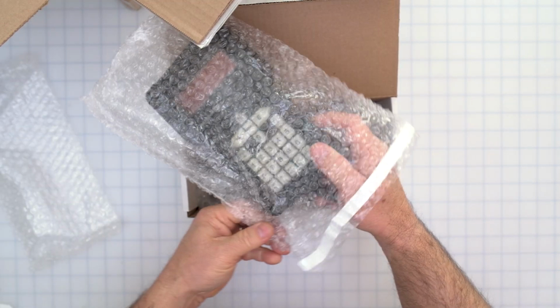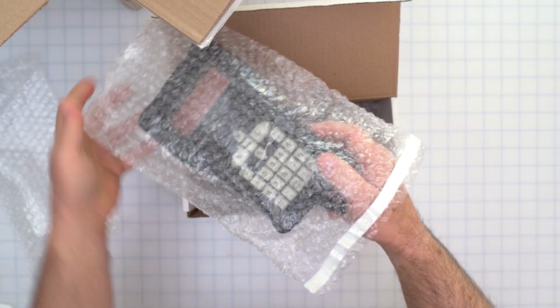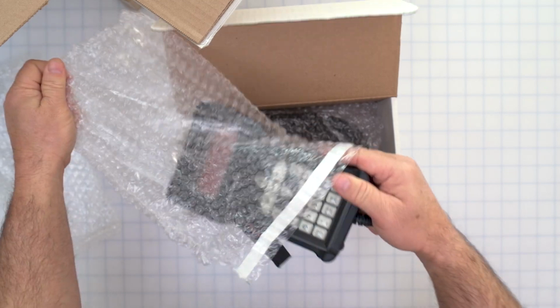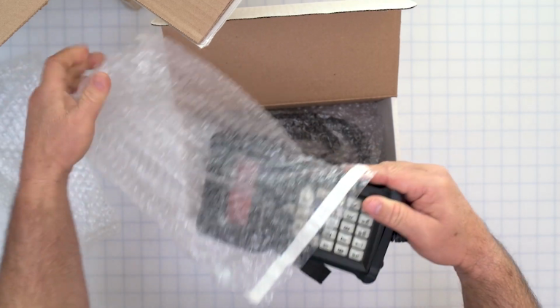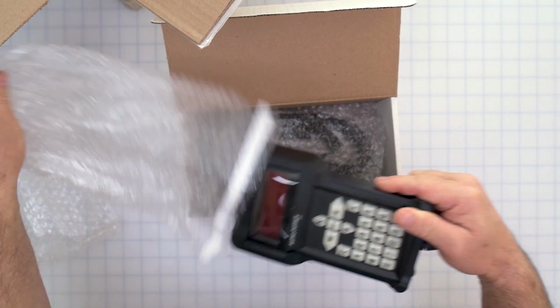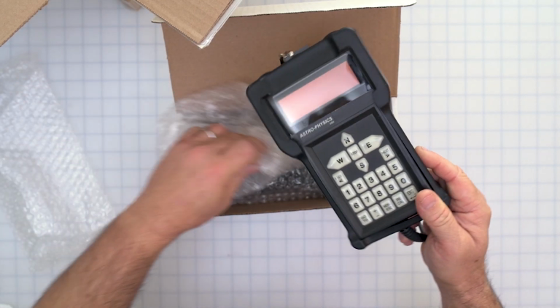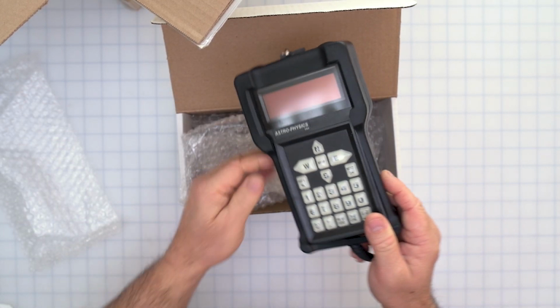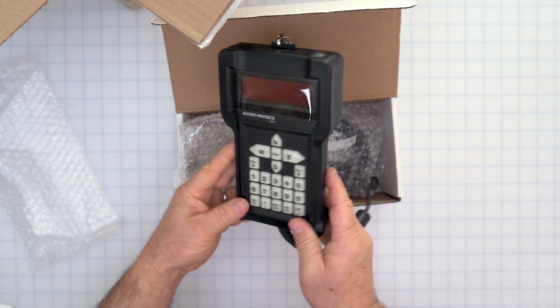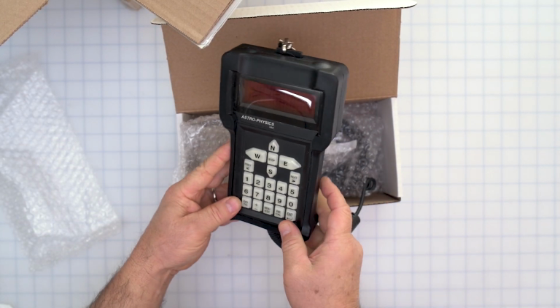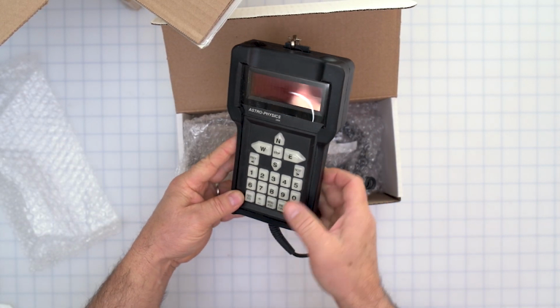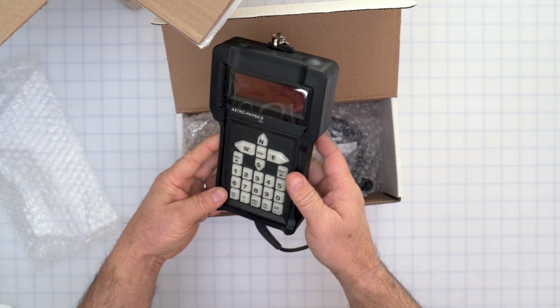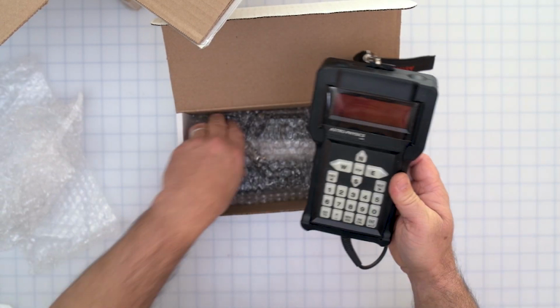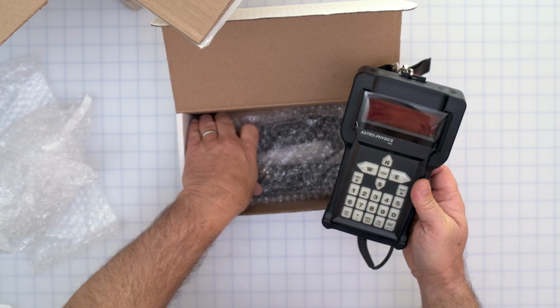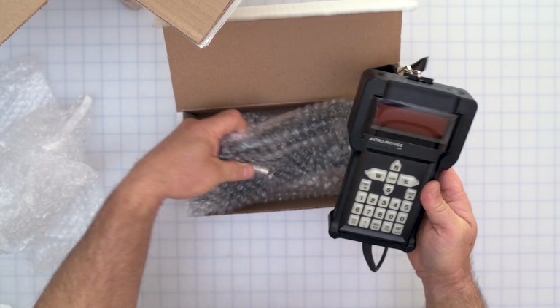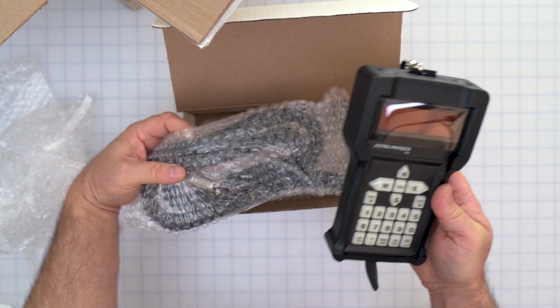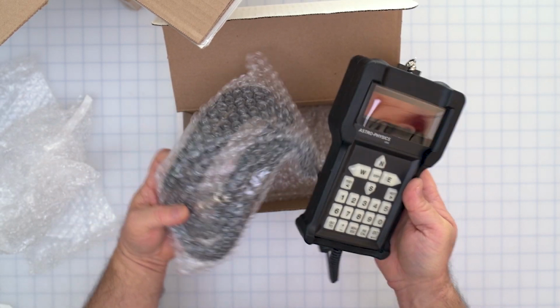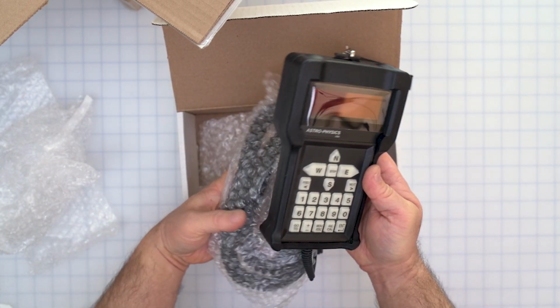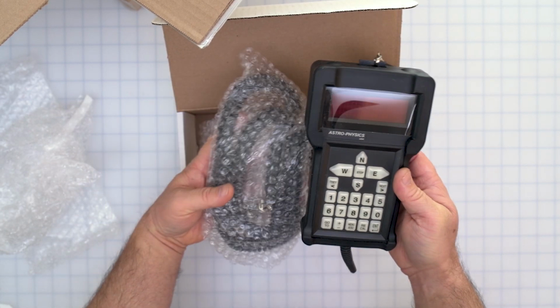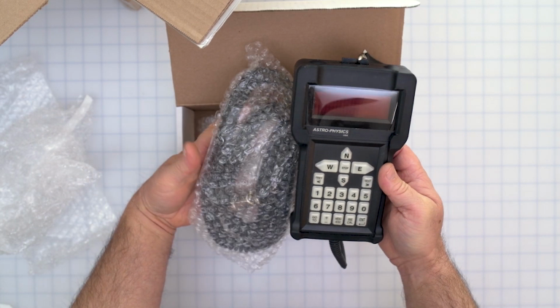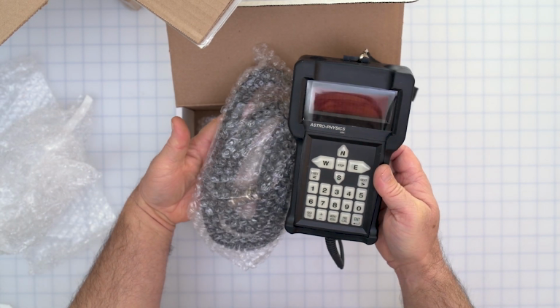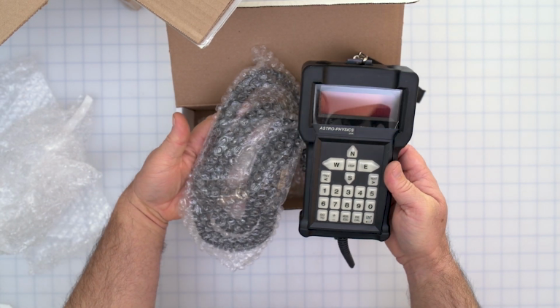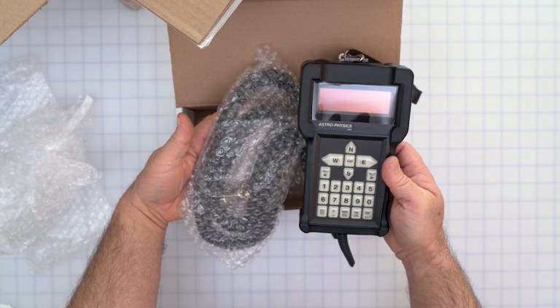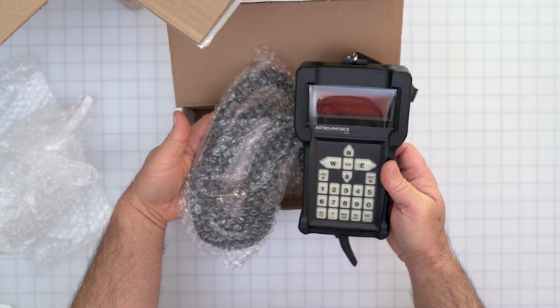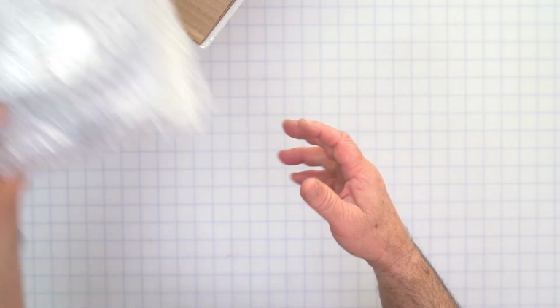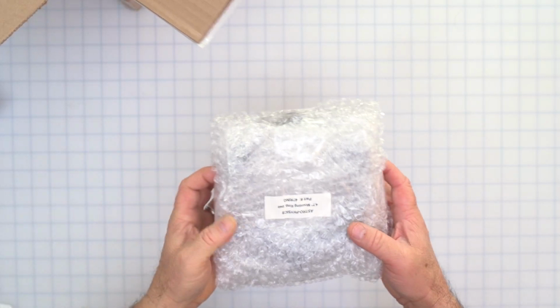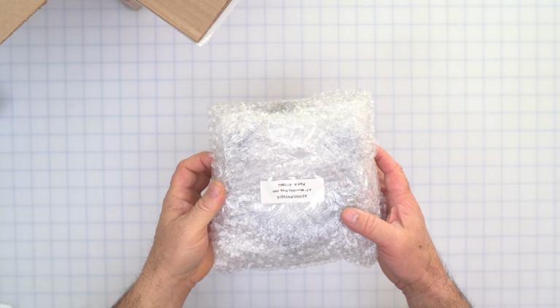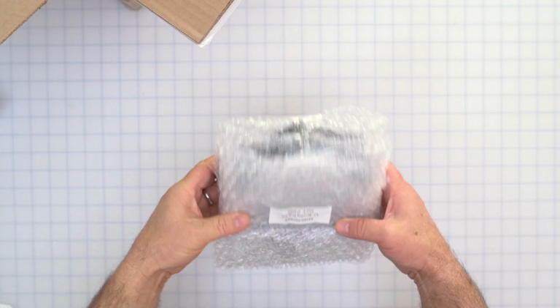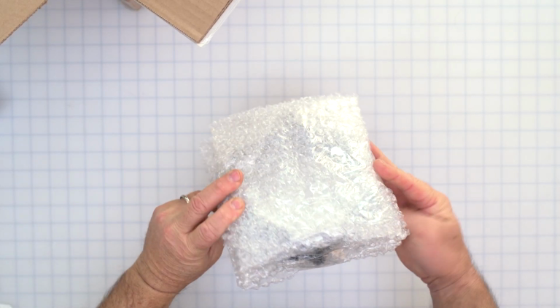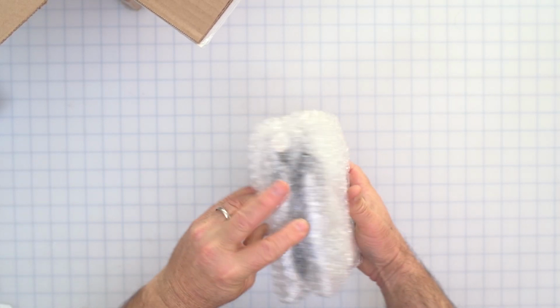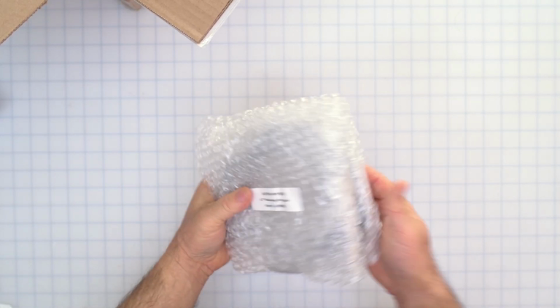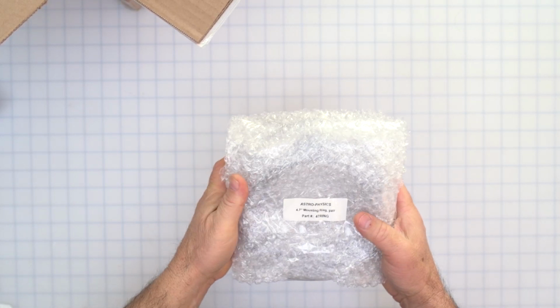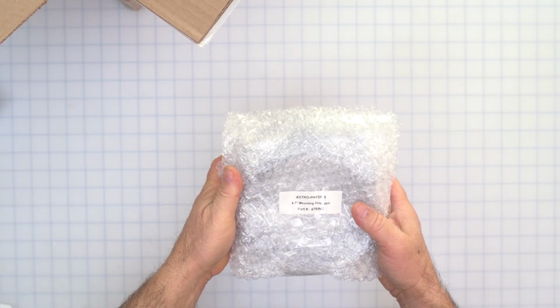If you ordered a keypad, it's going to come in this big white box, along with a cable that is generously long. Any additional accessories that you may have ordered are also included in the accessory box.